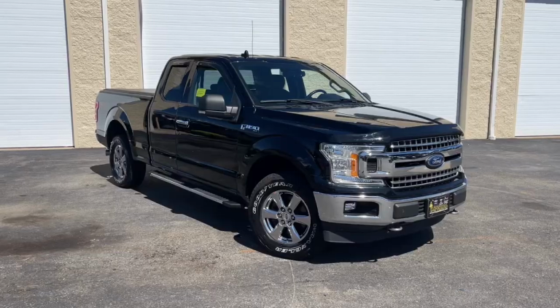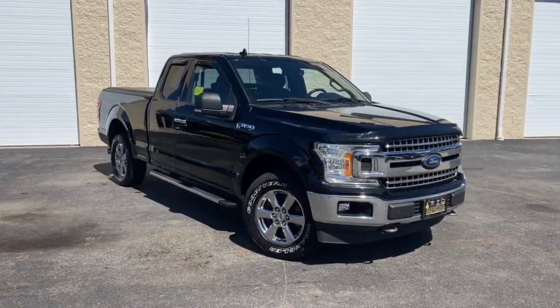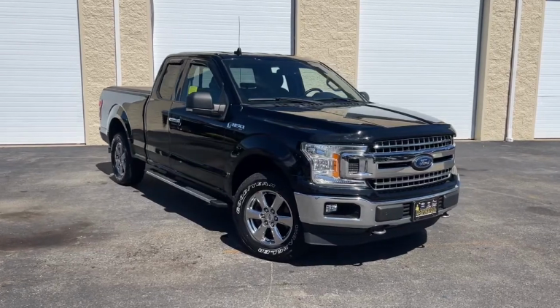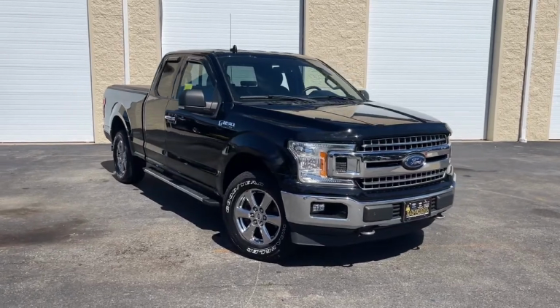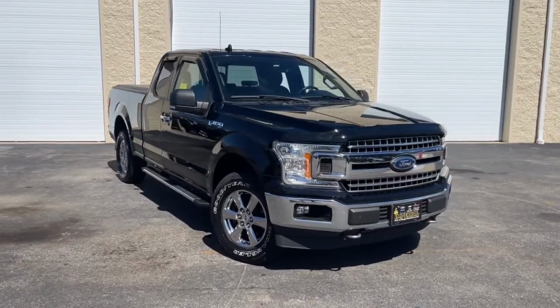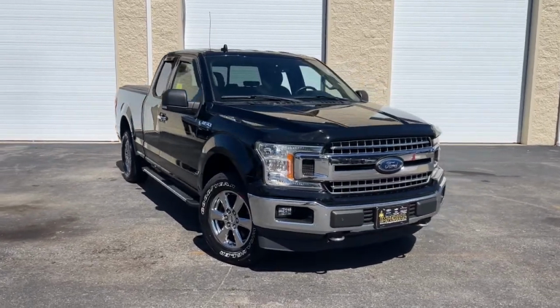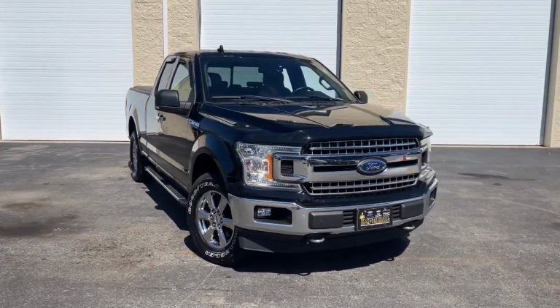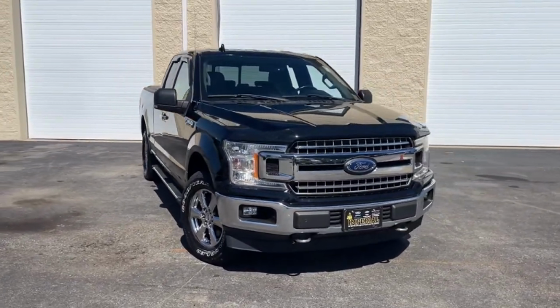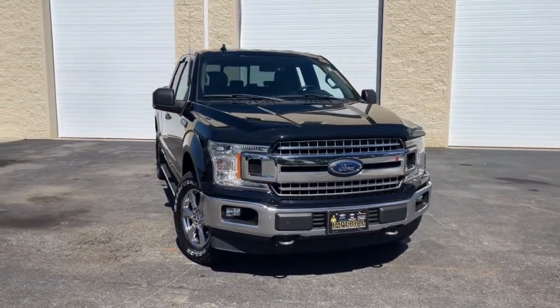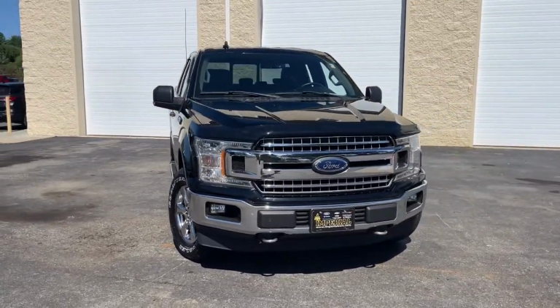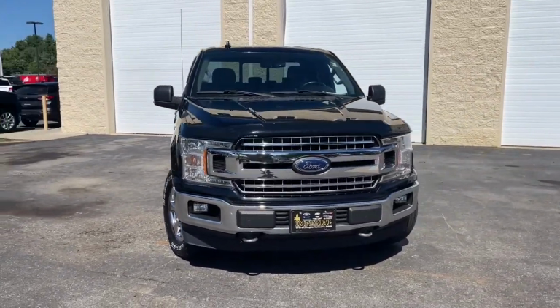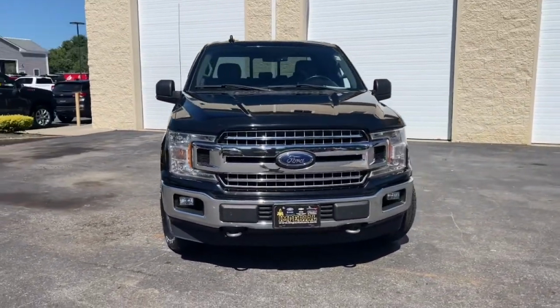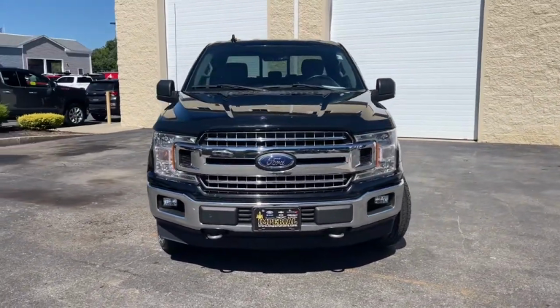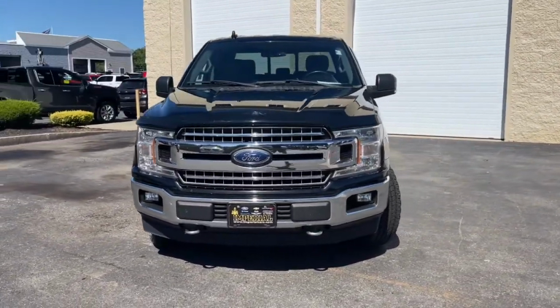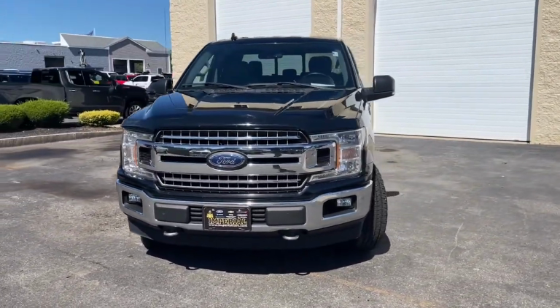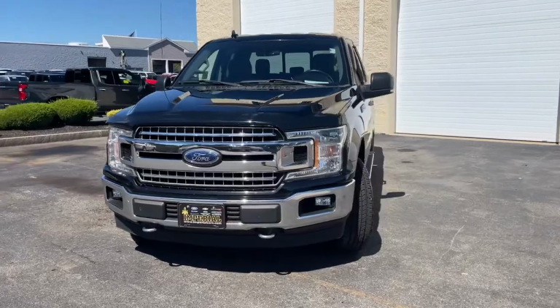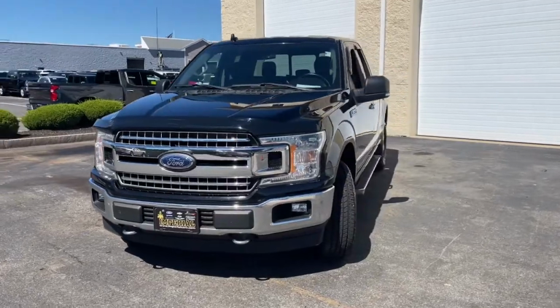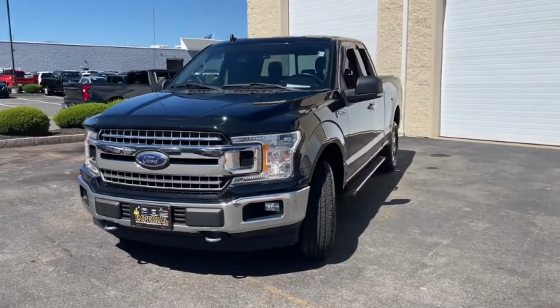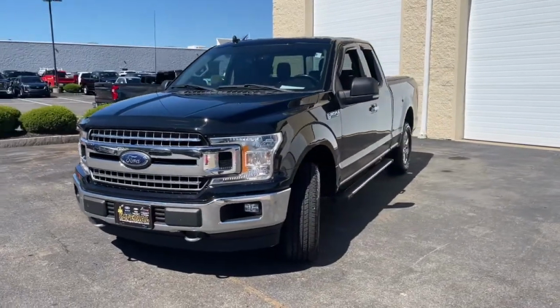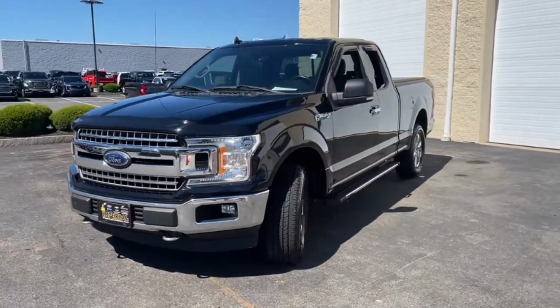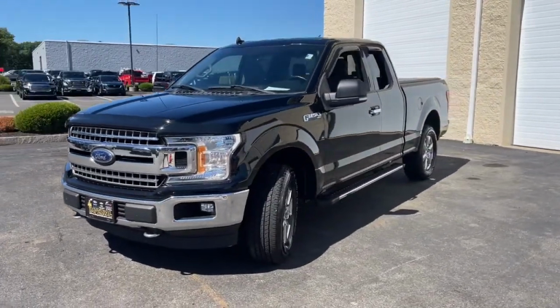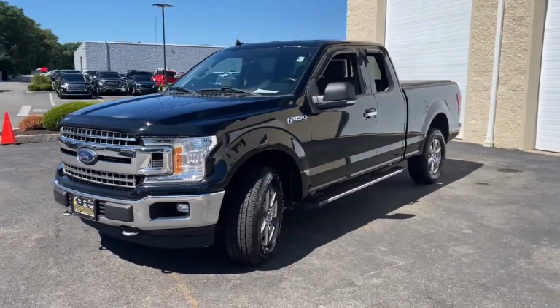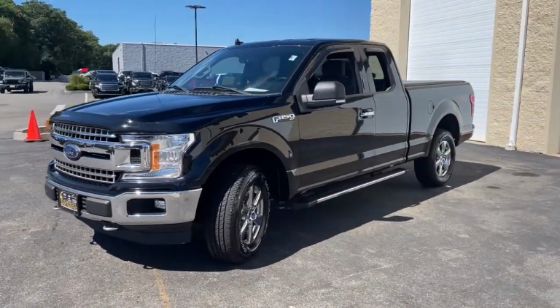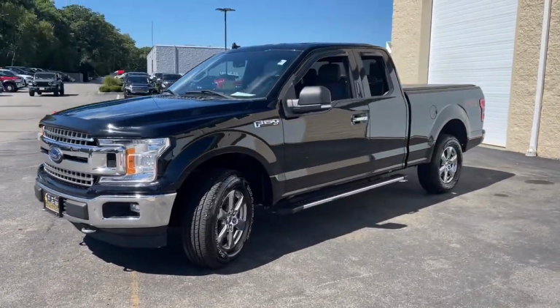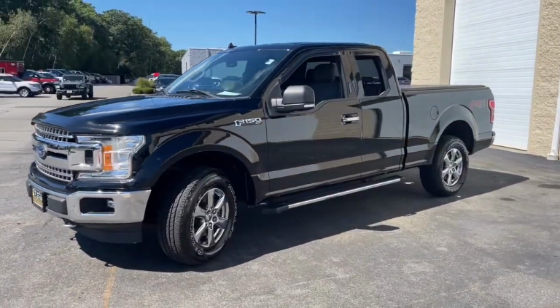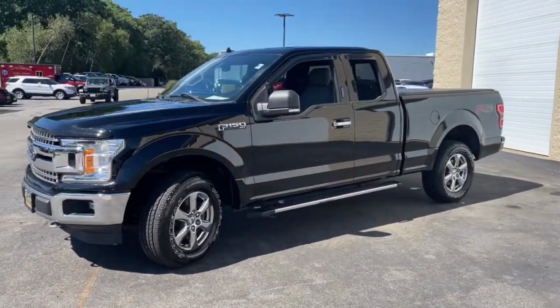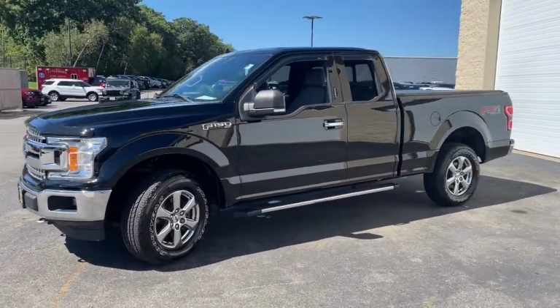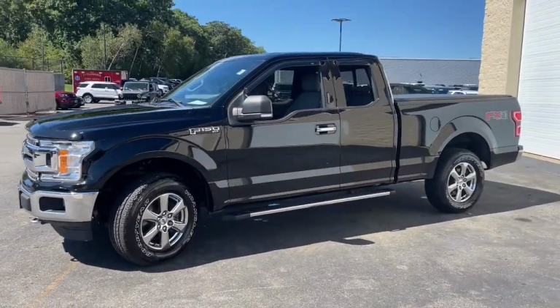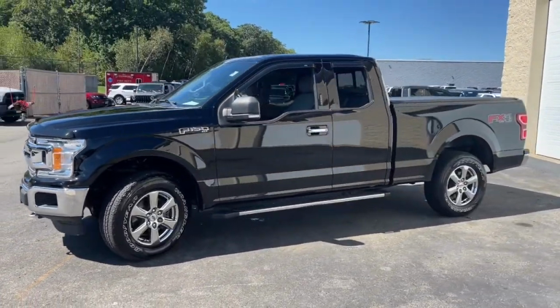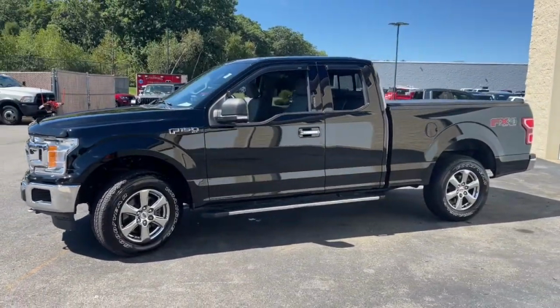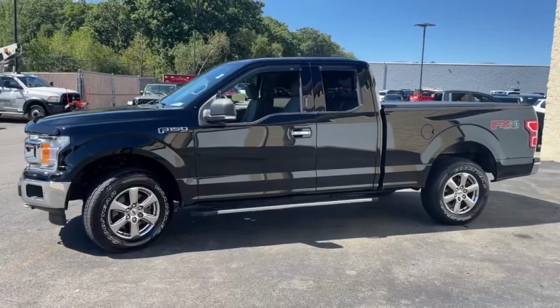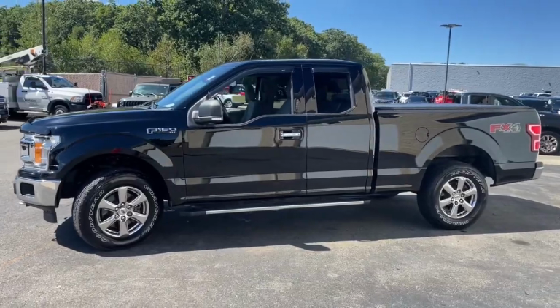You'll have love at first sight with the 2018 Ford F-150. With less than 110,000 miles on the odometer, this vehicle provides excellent value.